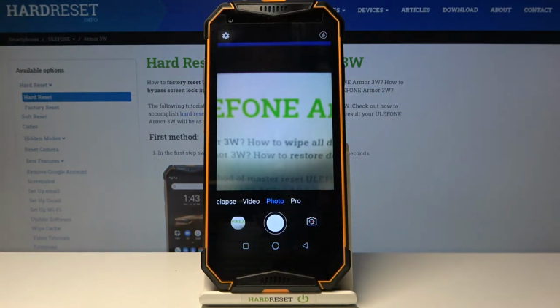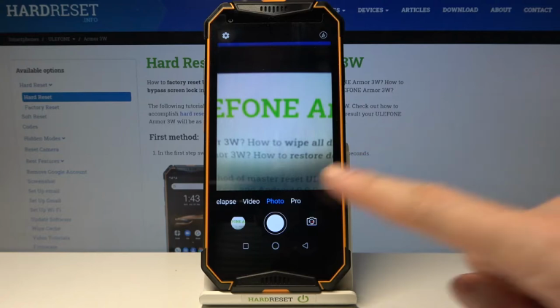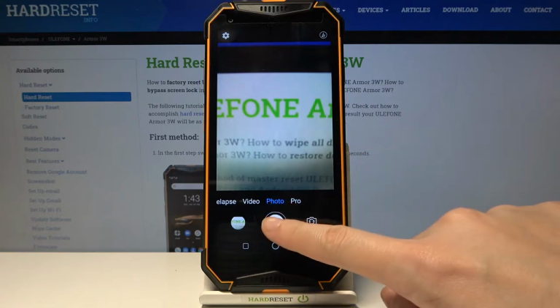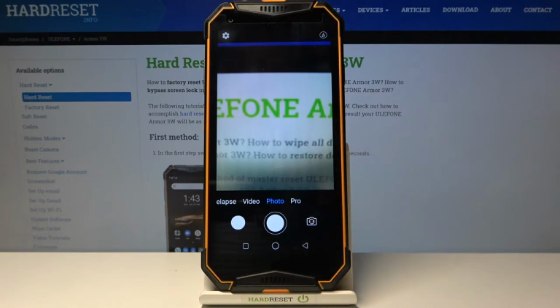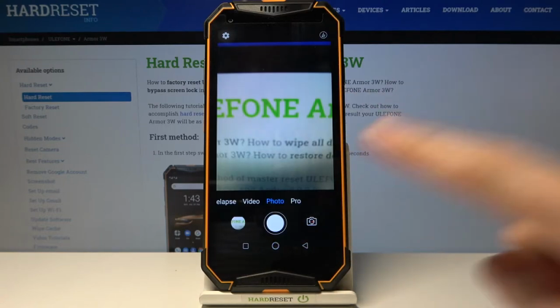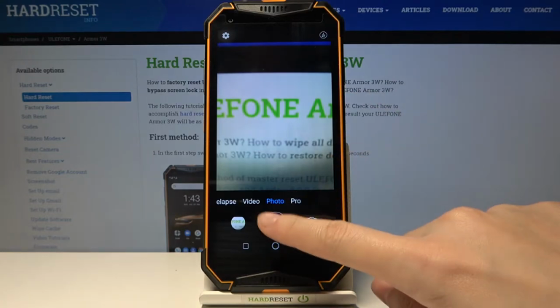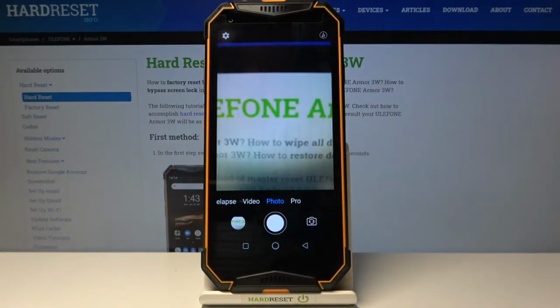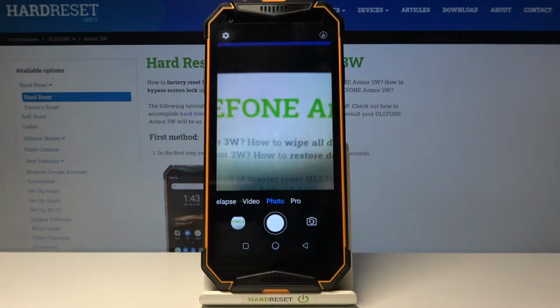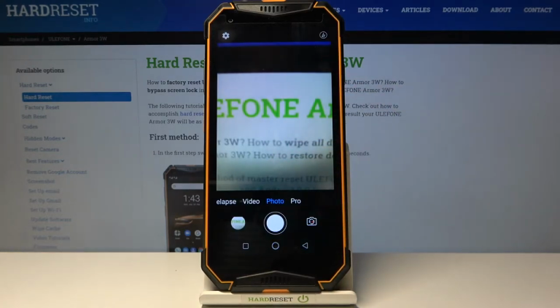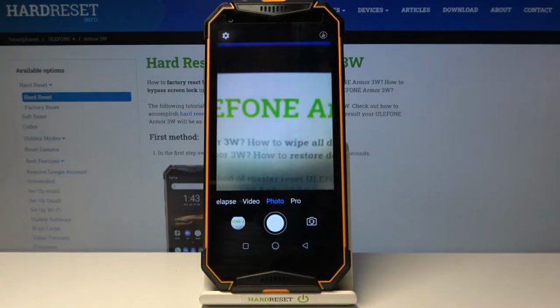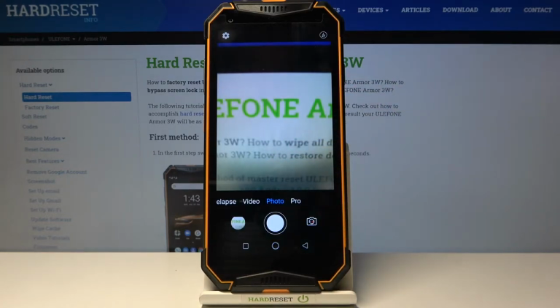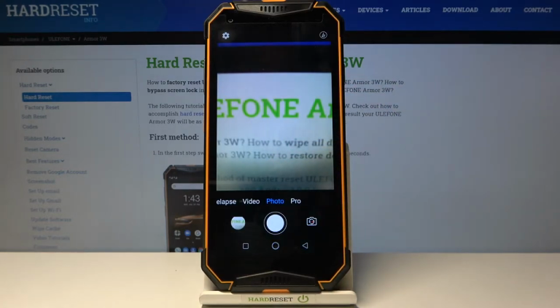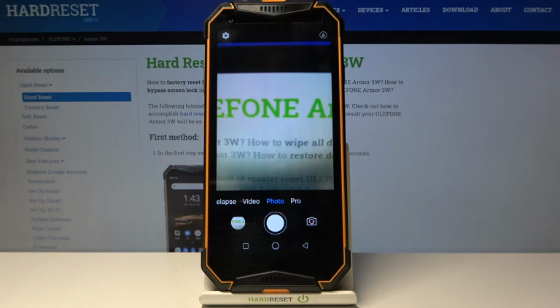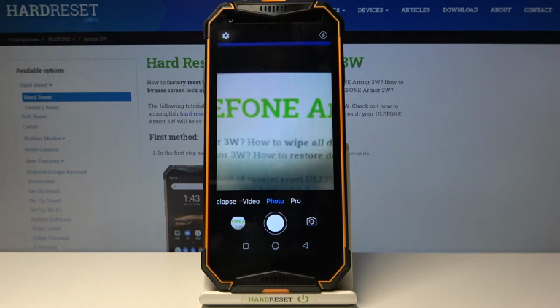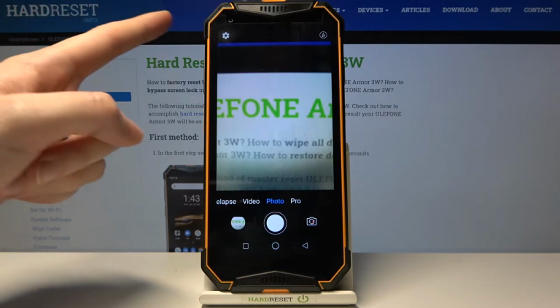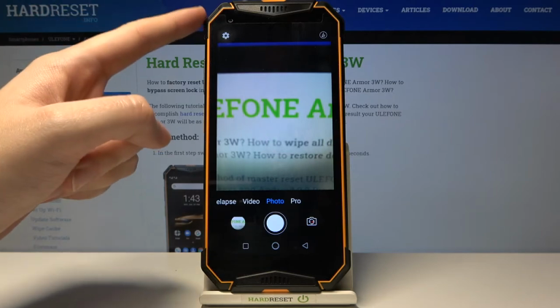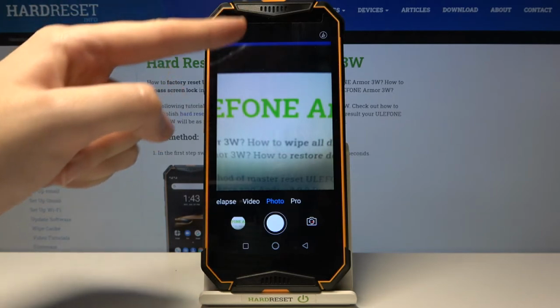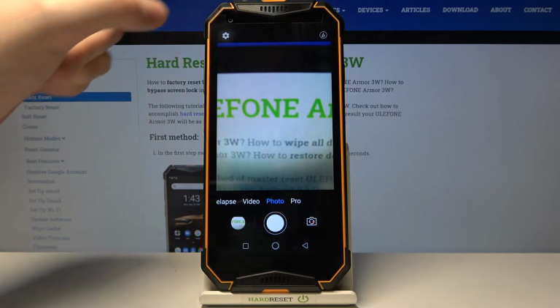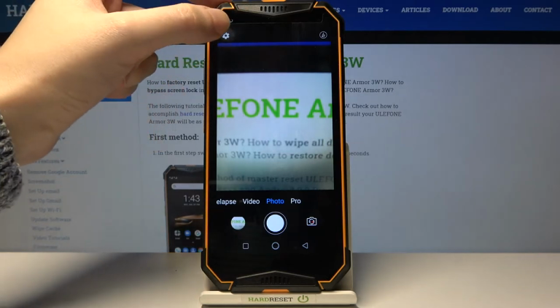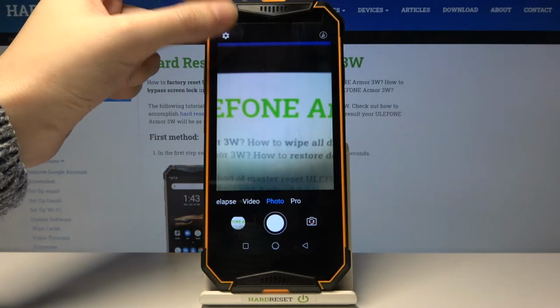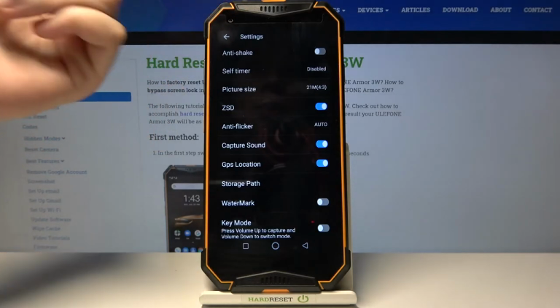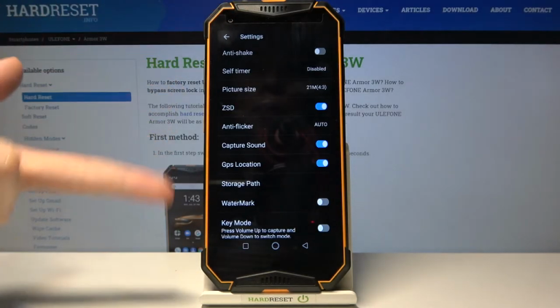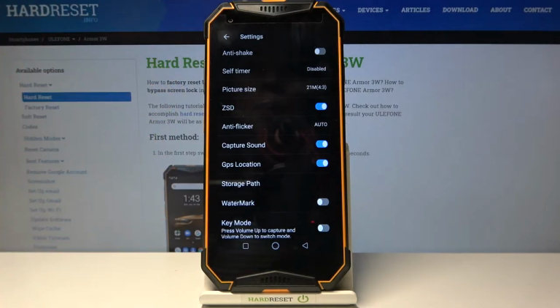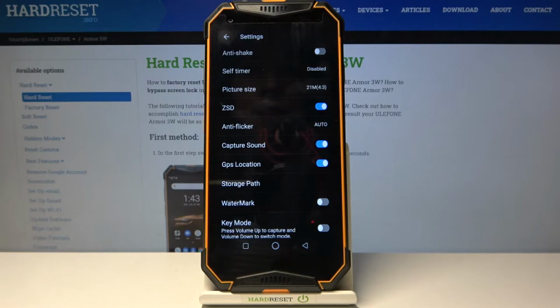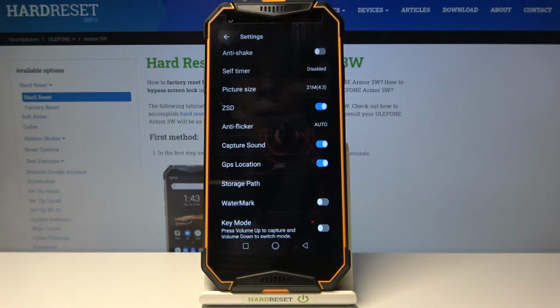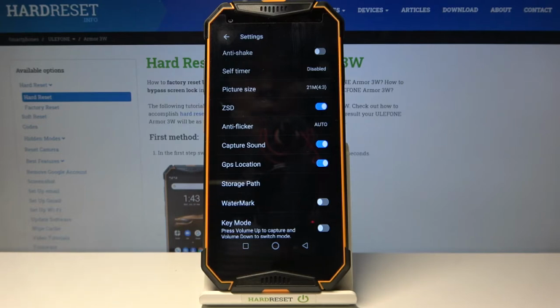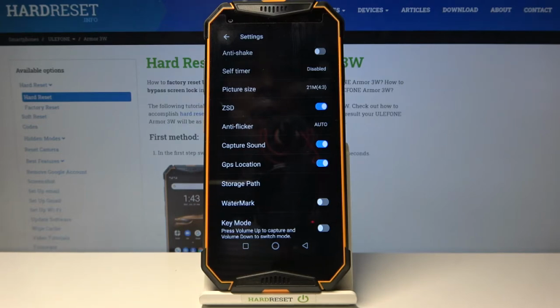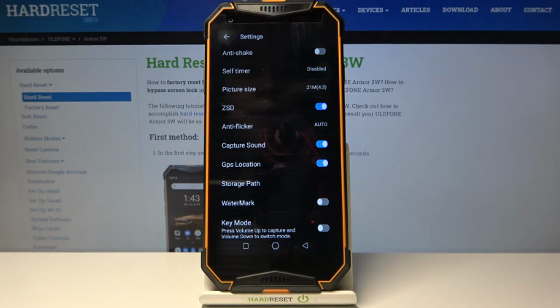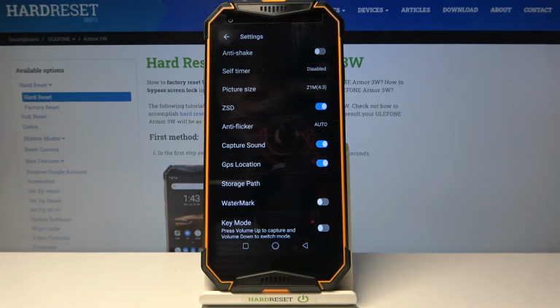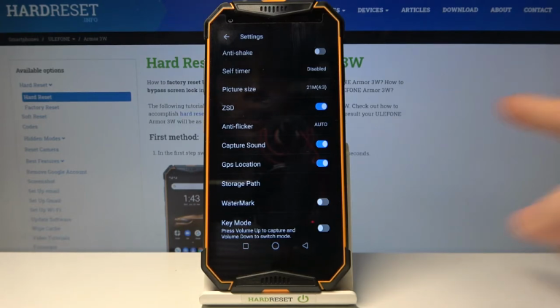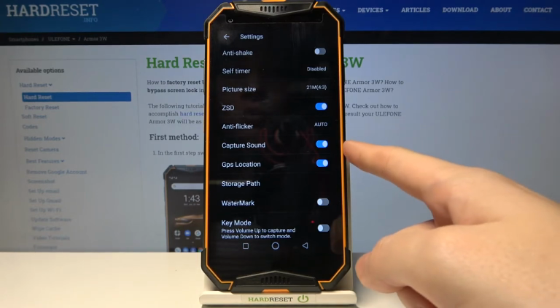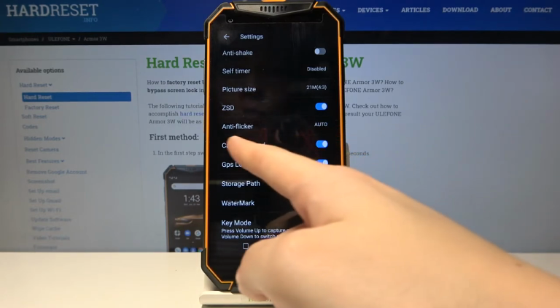Let me take a picture and we can hear the sound now. To turn it off, let's go to the left corner to this button. When we tap on it, we can open the advanced camera settings, and here we have the capture sound option.